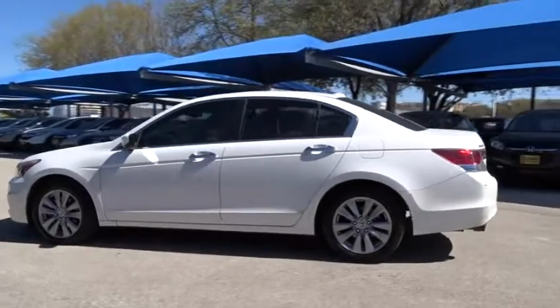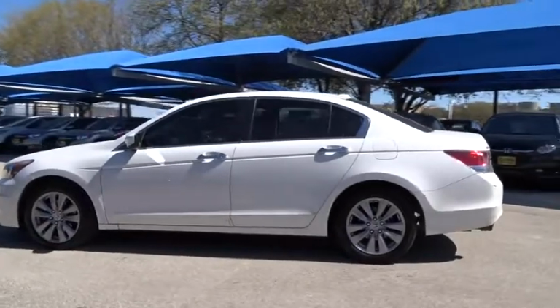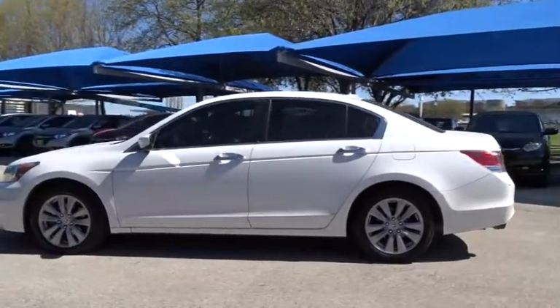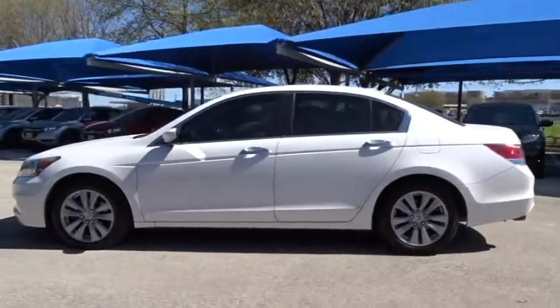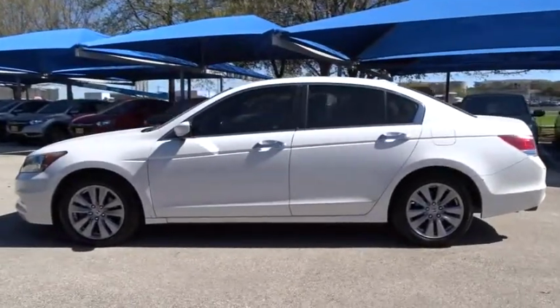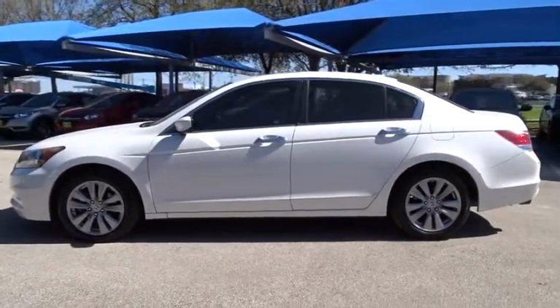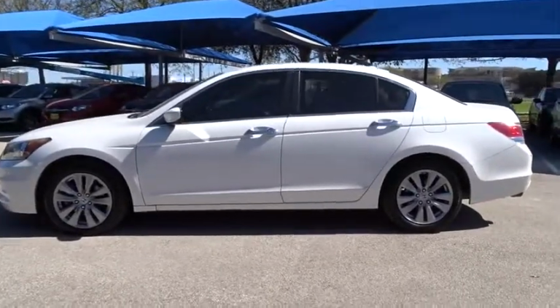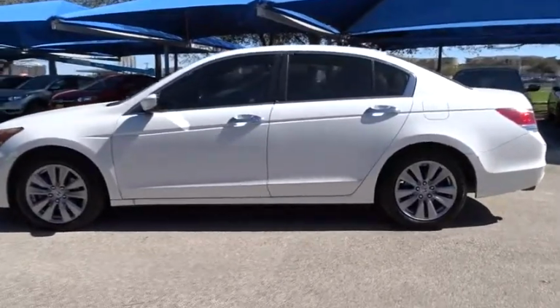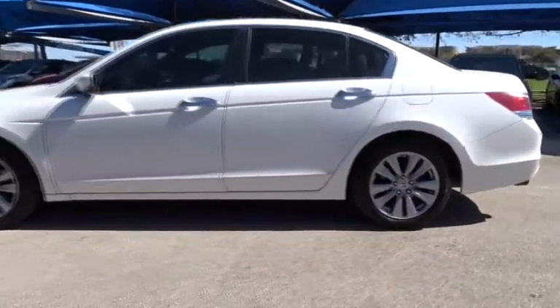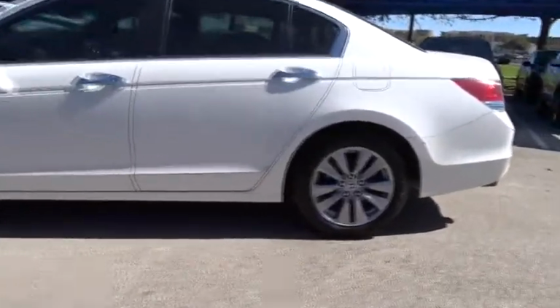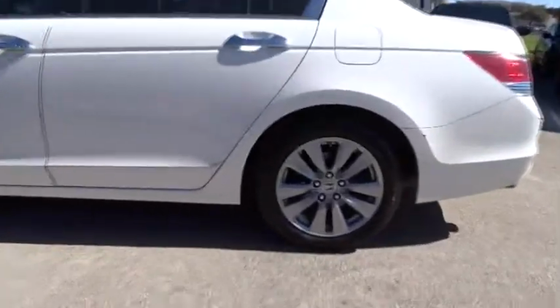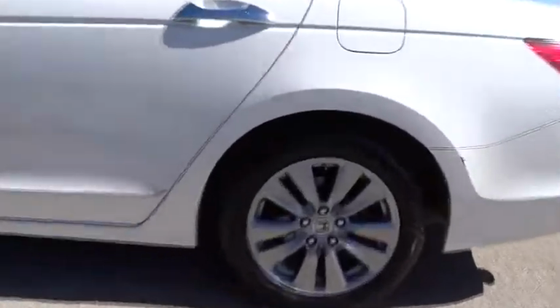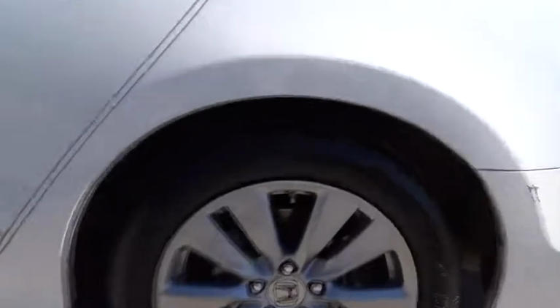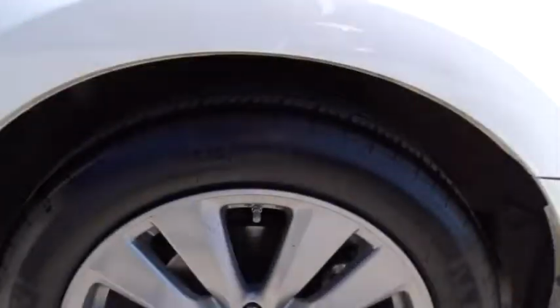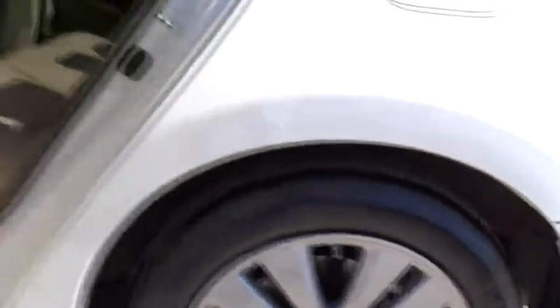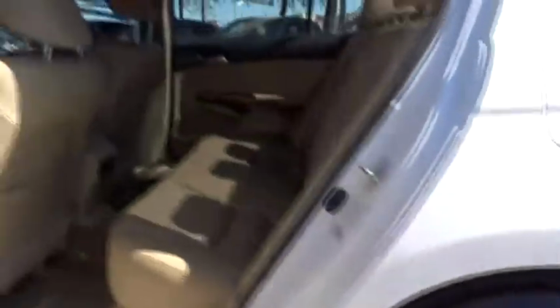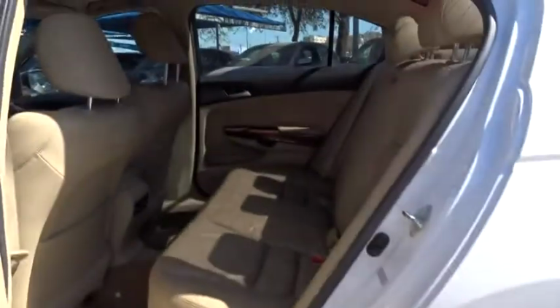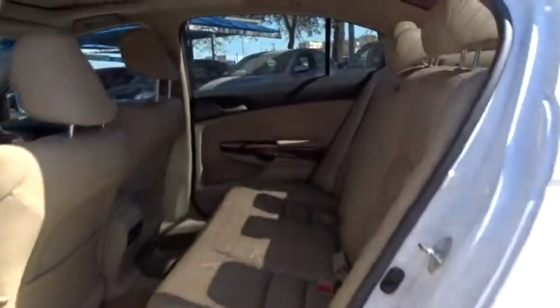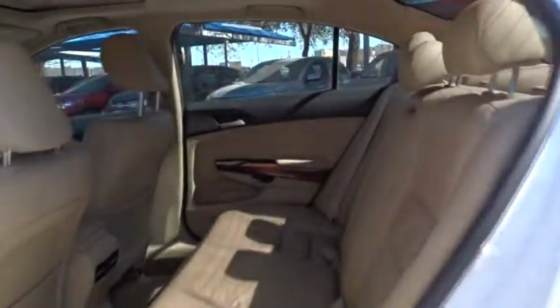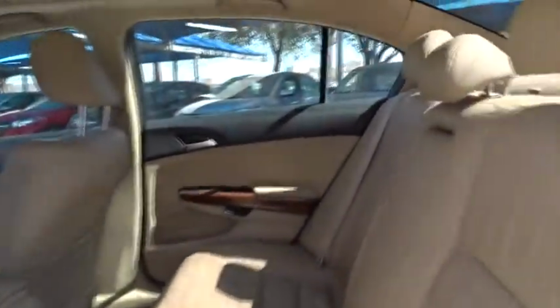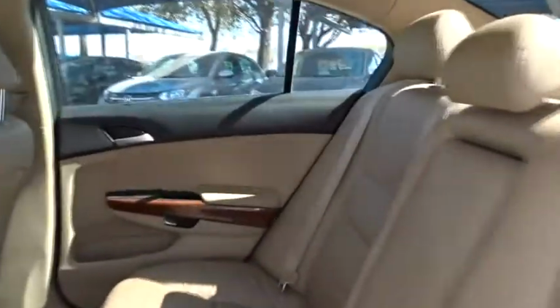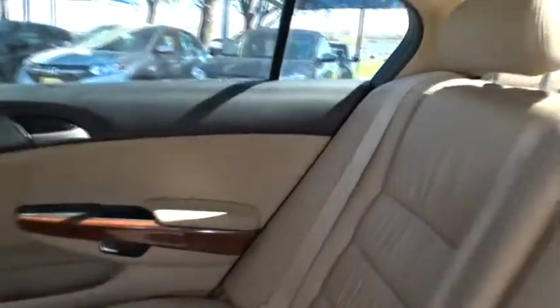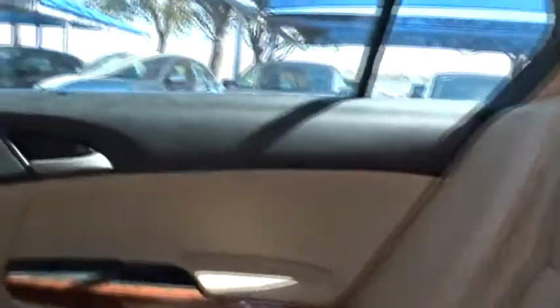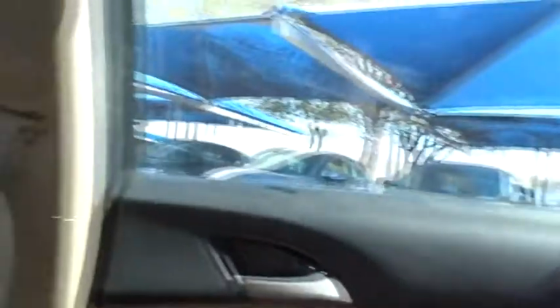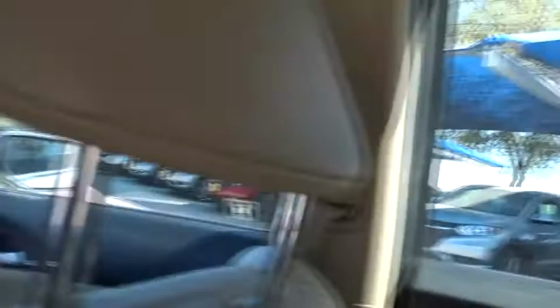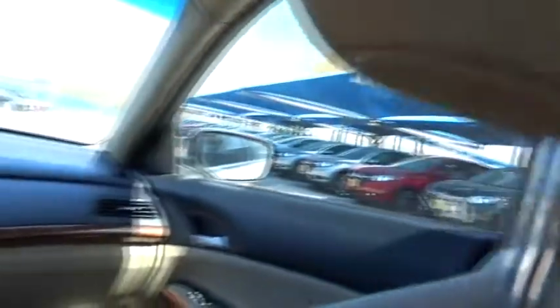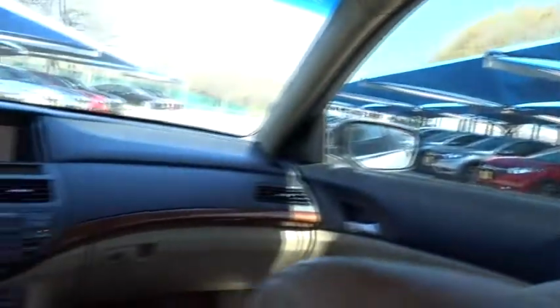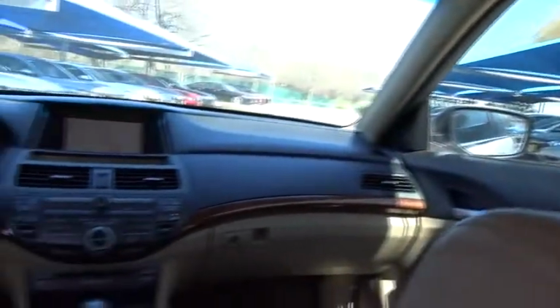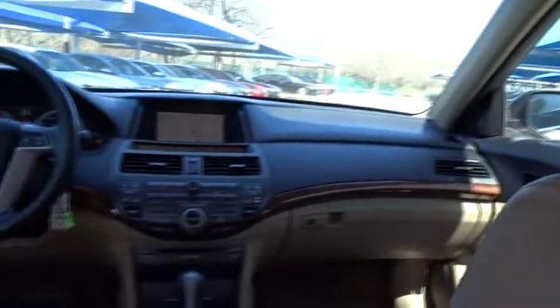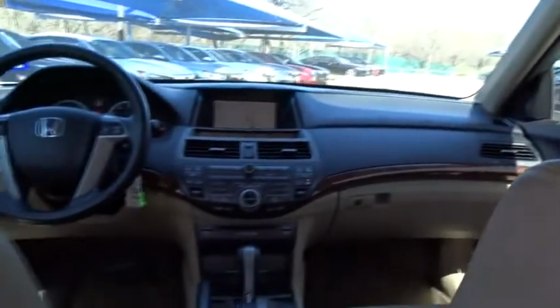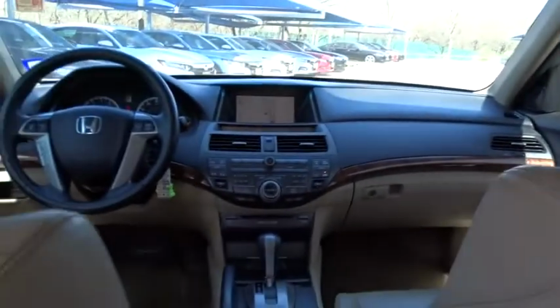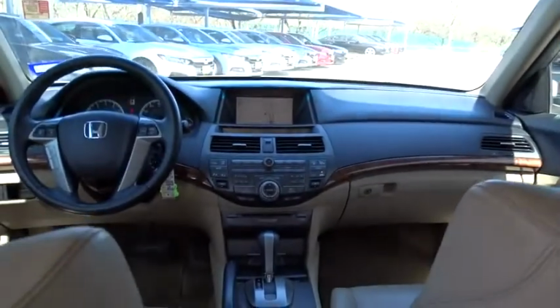Power passenger seat. Stability control. Anti-lock braking system. Steering wheel audio controls. Keyless entry. Traction control. CD changer. Bluetooth. Leather wrapped steering wheel. Power steering. Adjustable steering wheel.